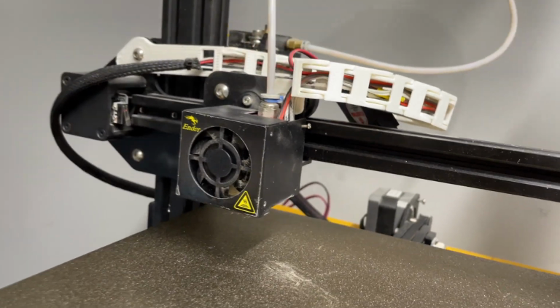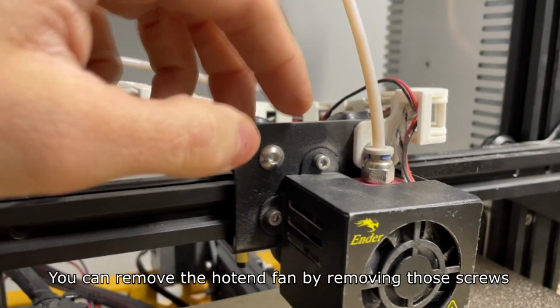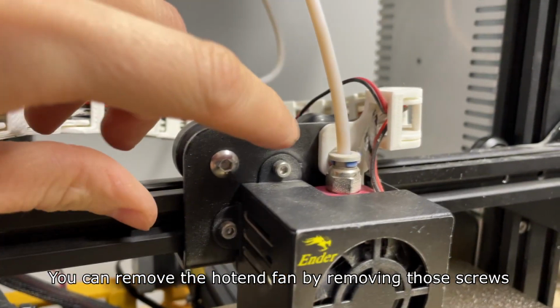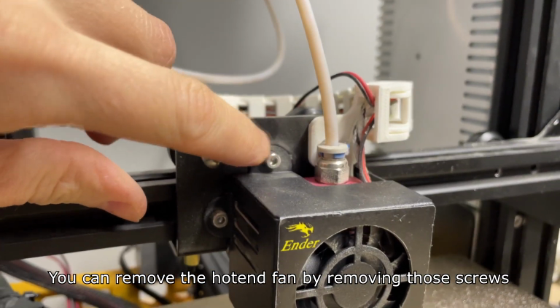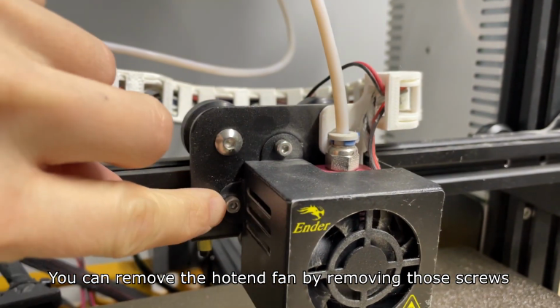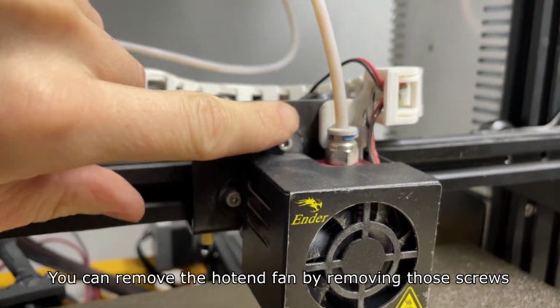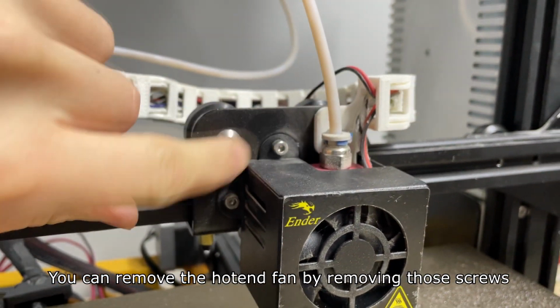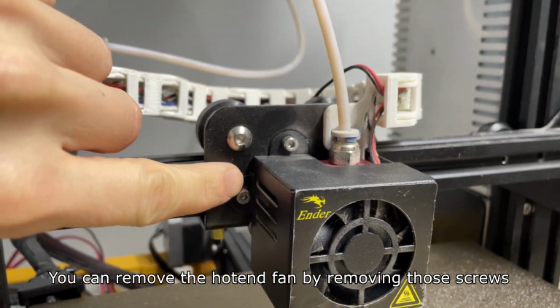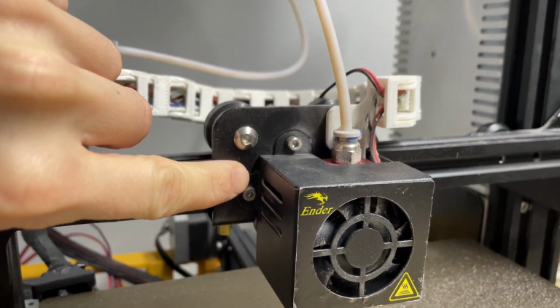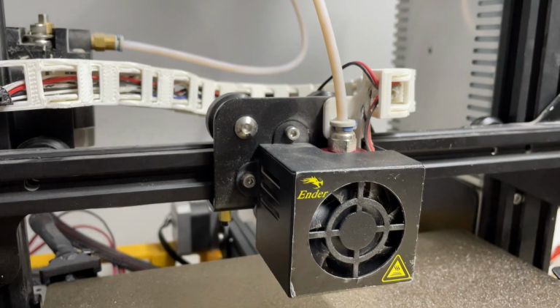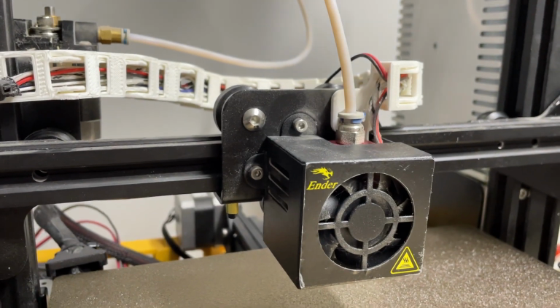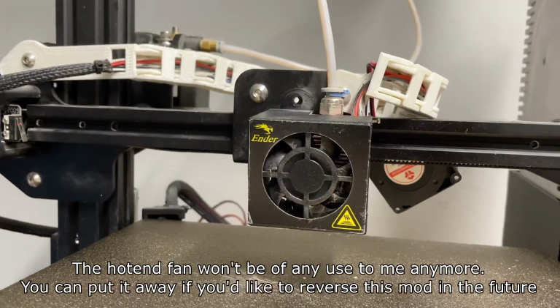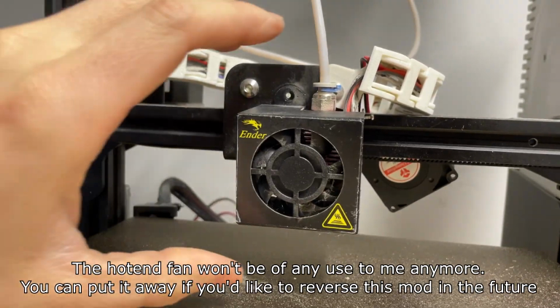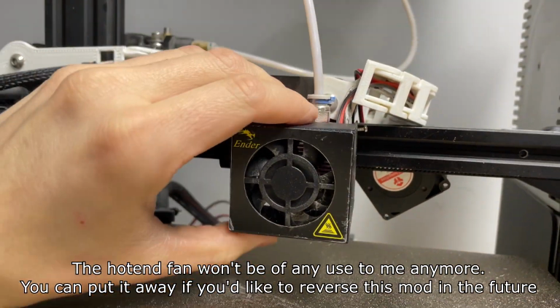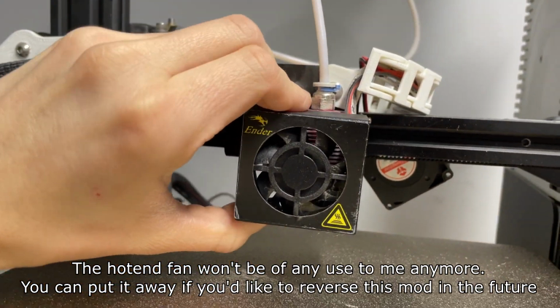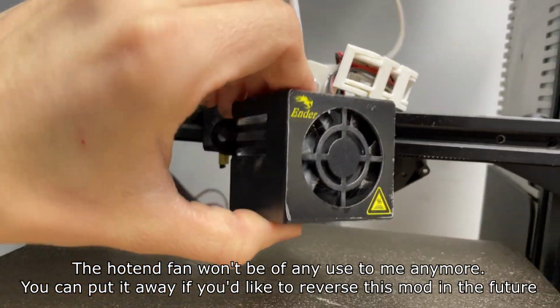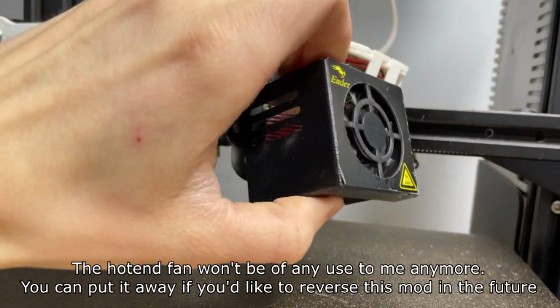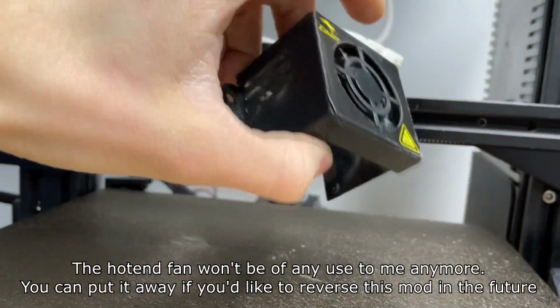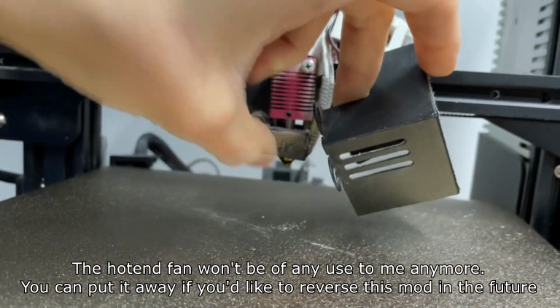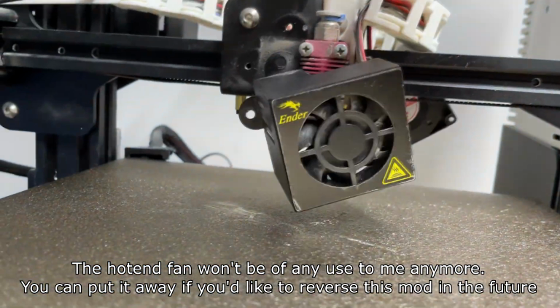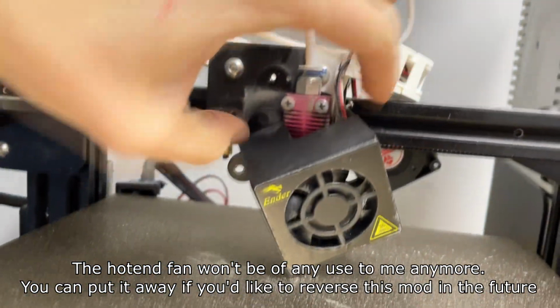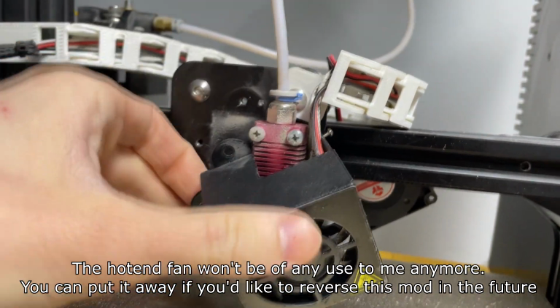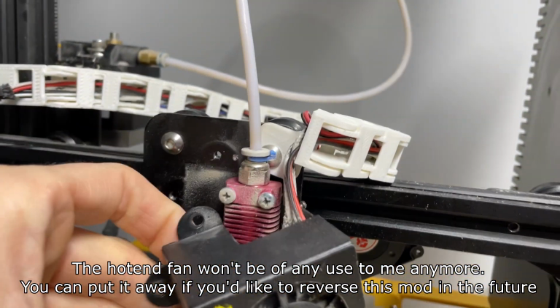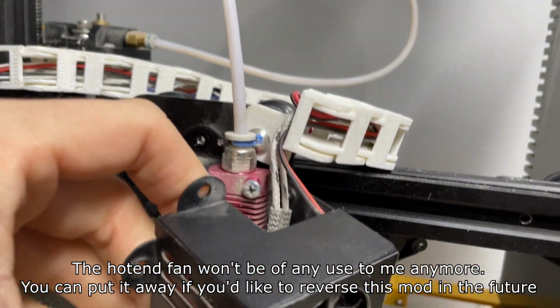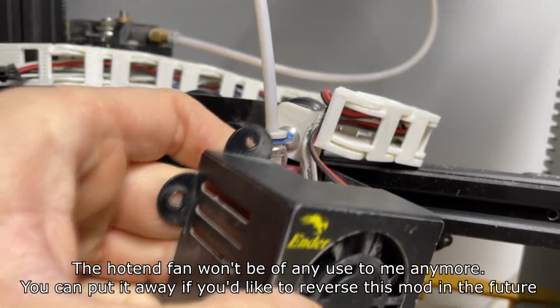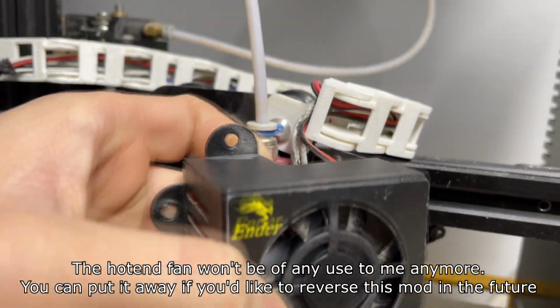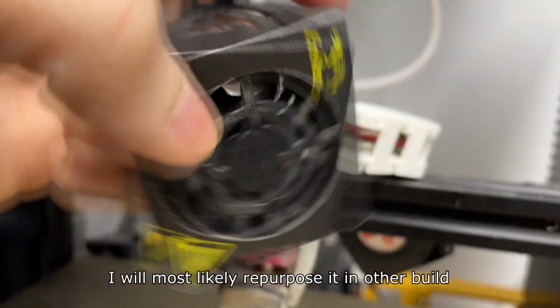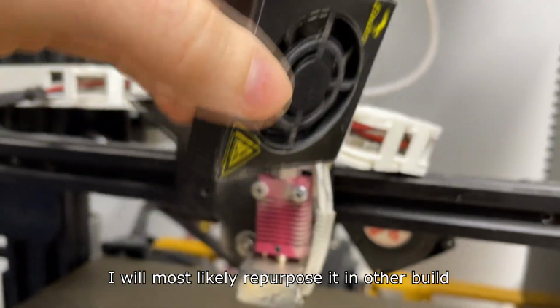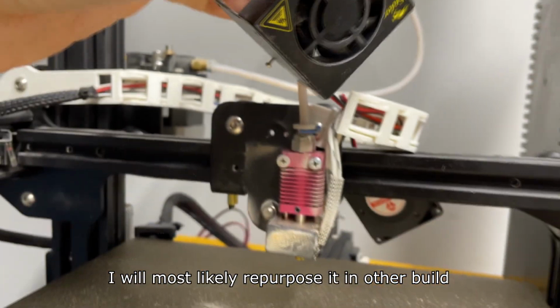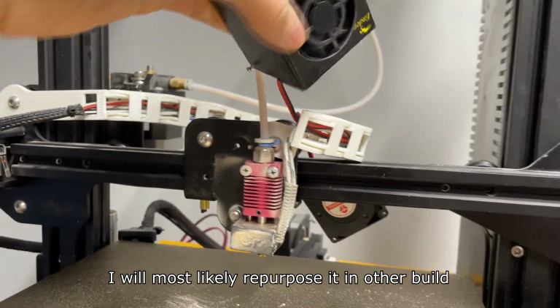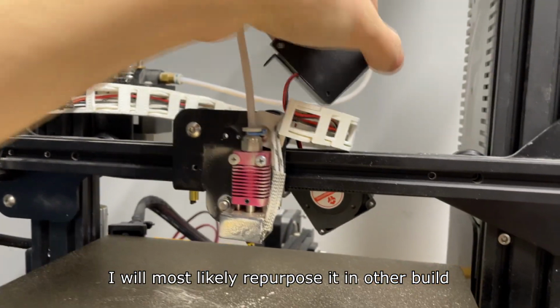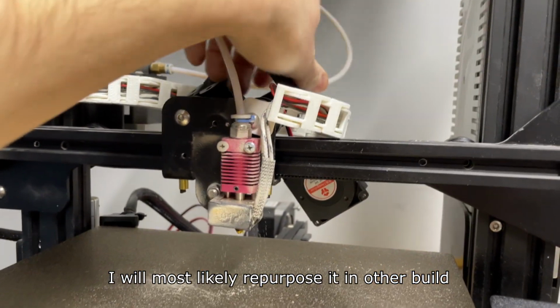You can remove the hotend fan by removing those screws. The hotend fan won't be of any use to me anymore. You can put it away if you'd like to reverse this mod in the future — I will most likely repurpose it in other builds.